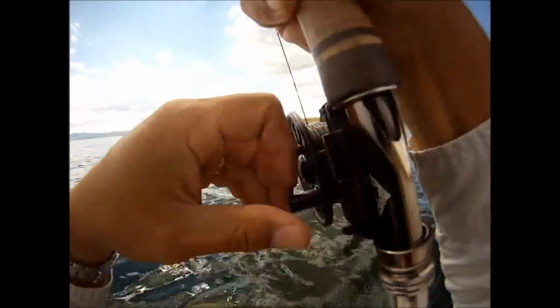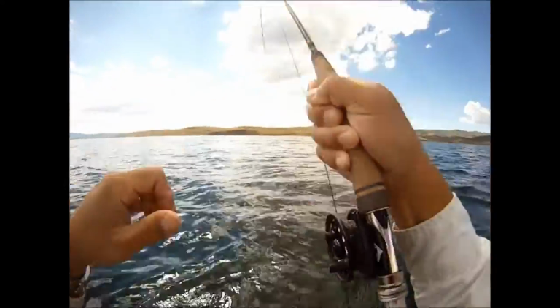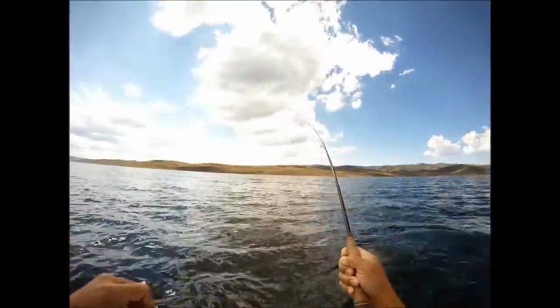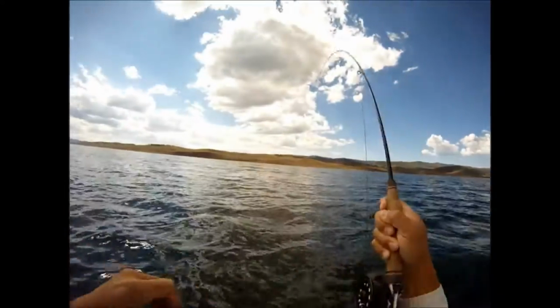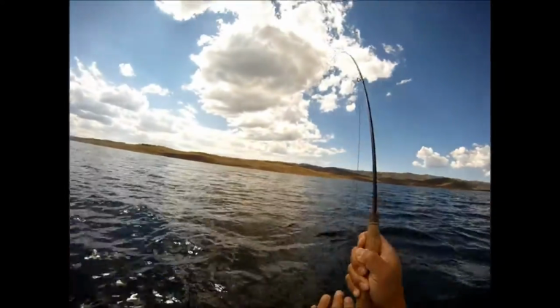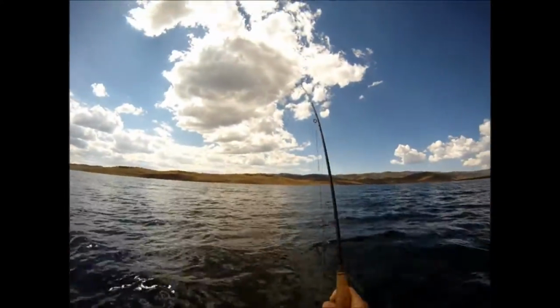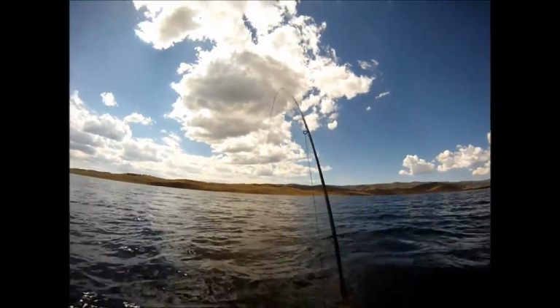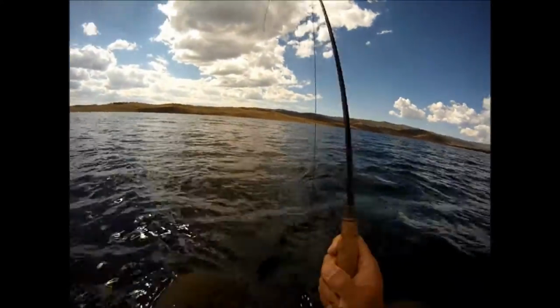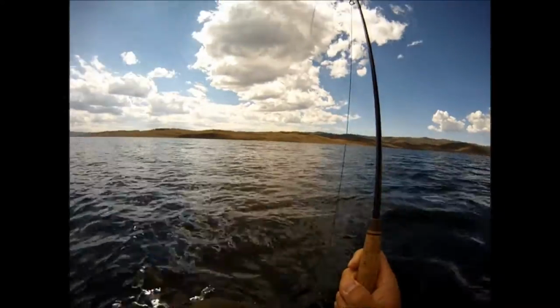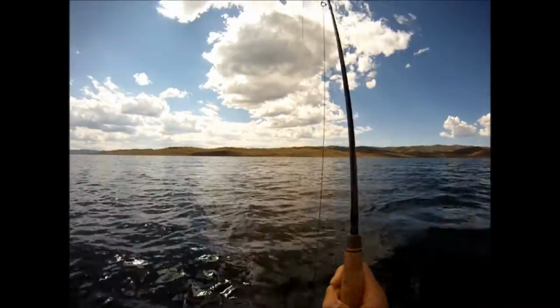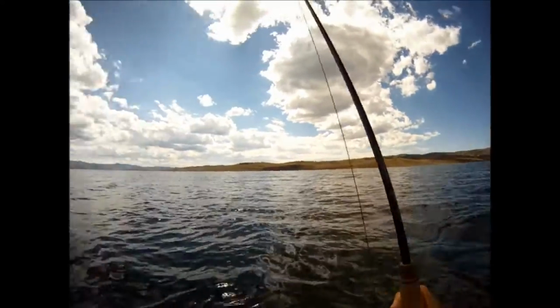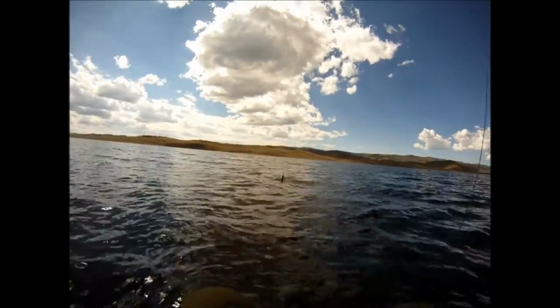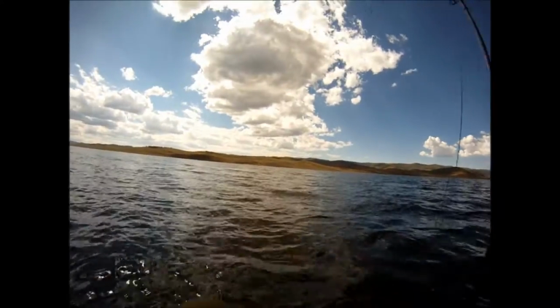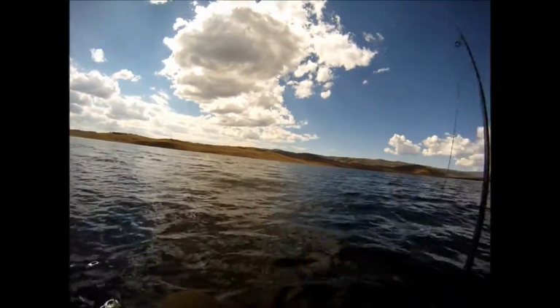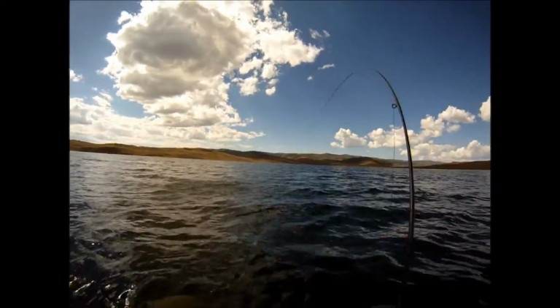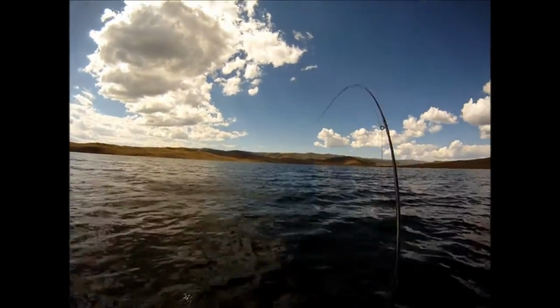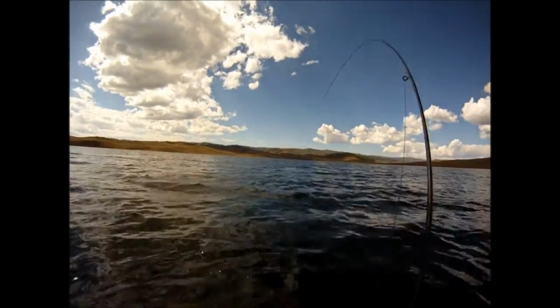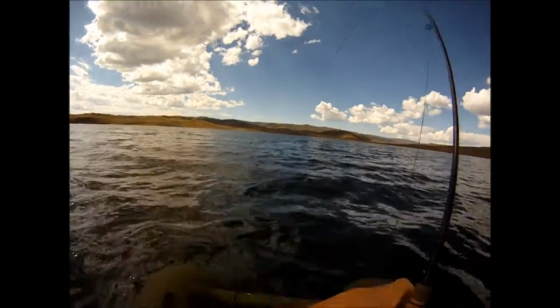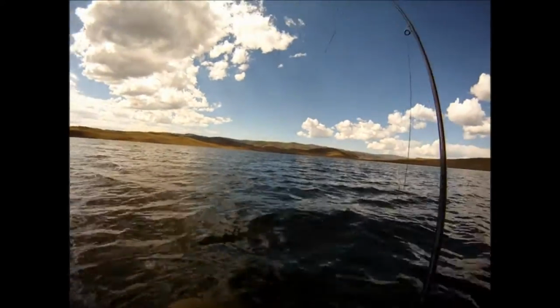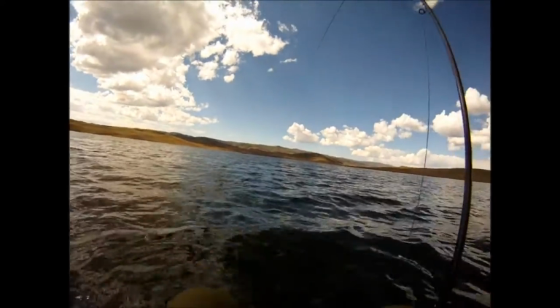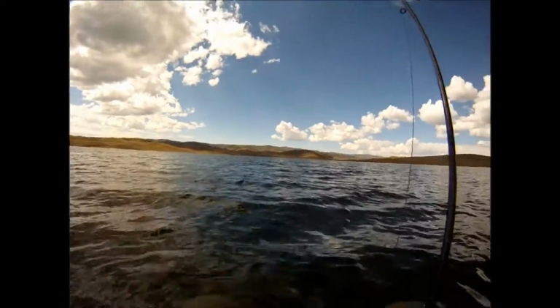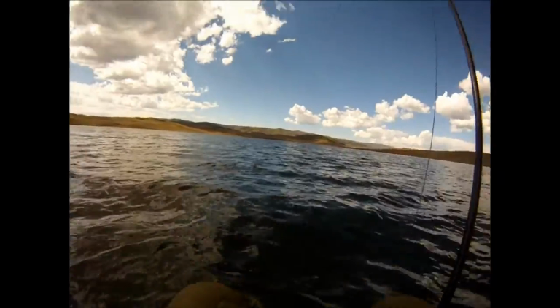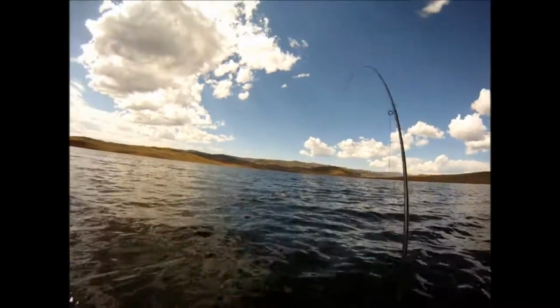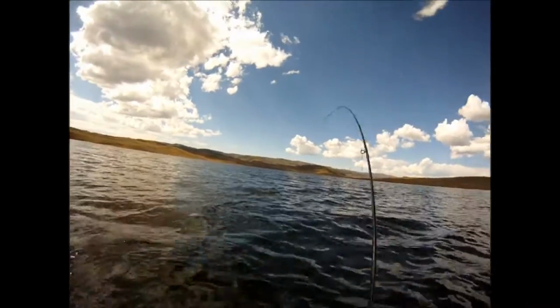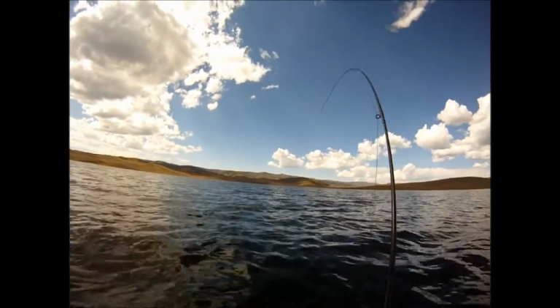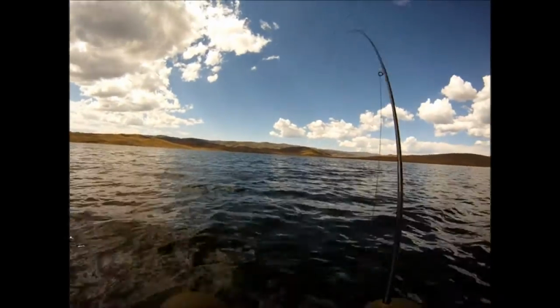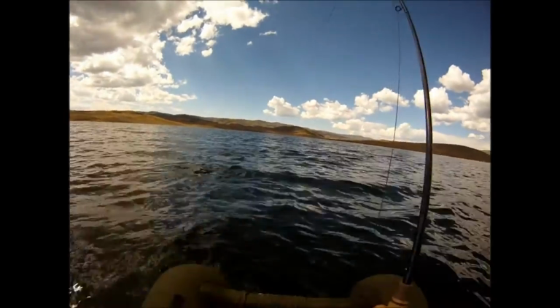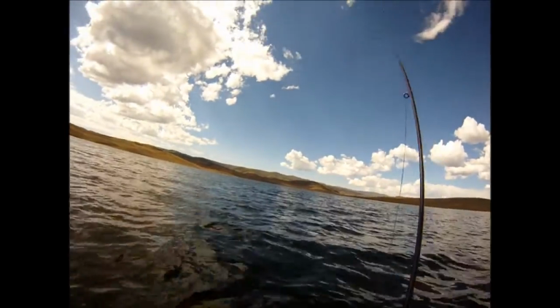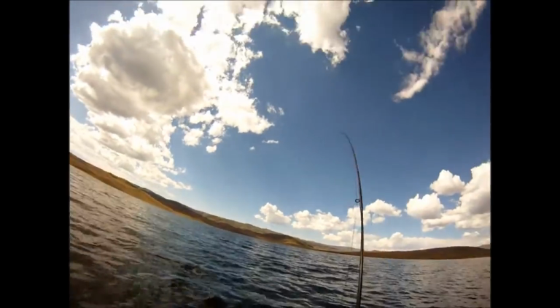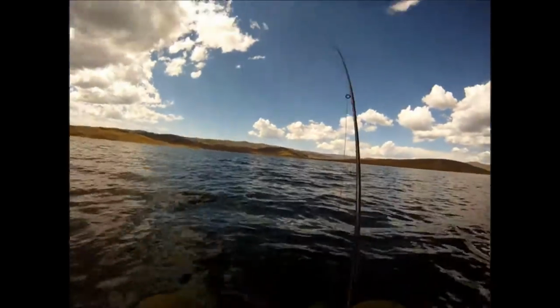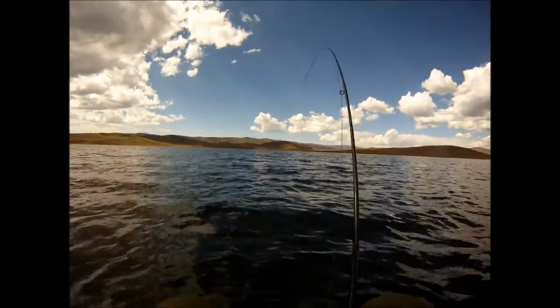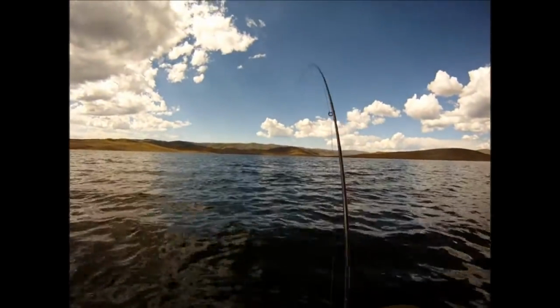Big rainbow, nice rainbow — look at that! Feels like a salmon. Holy cow, that's a nice fish.